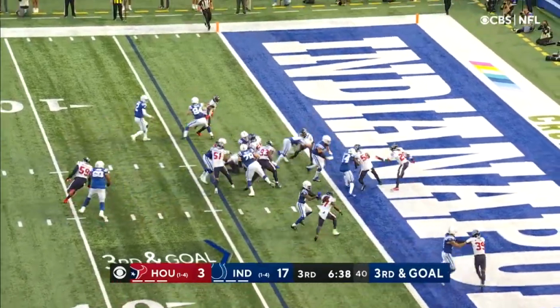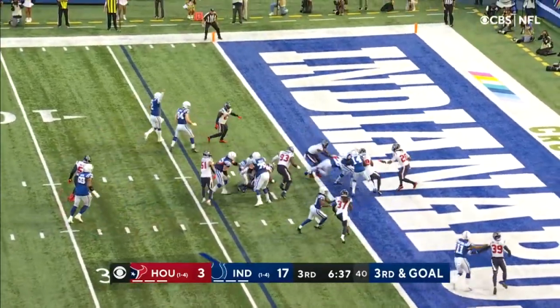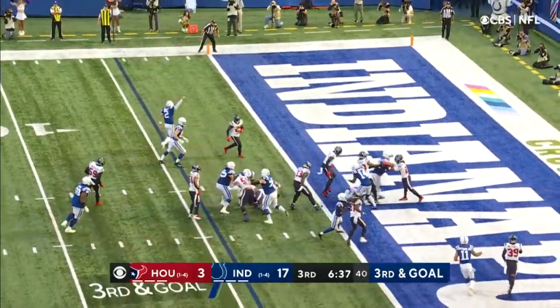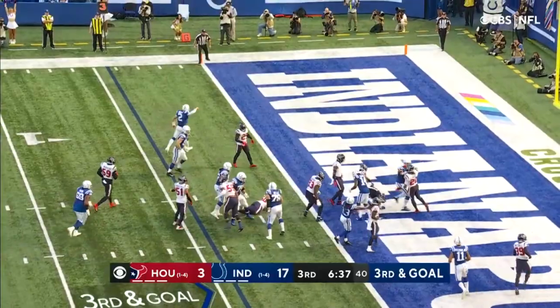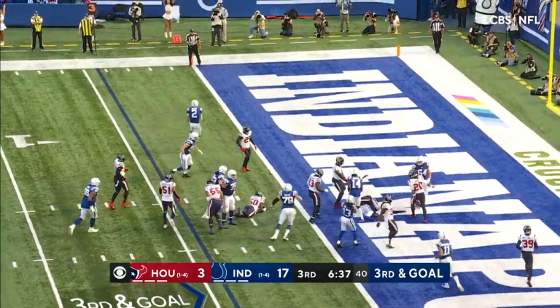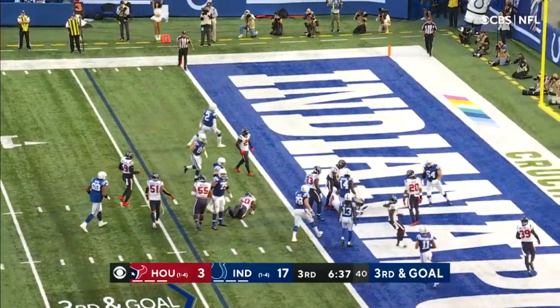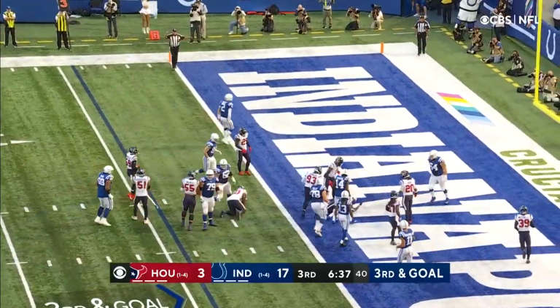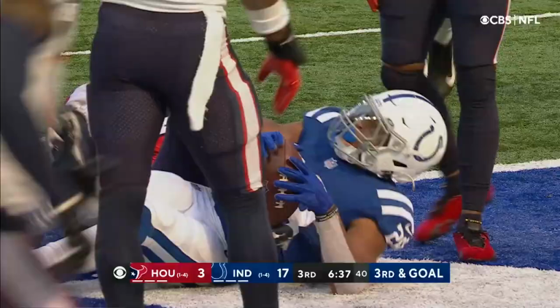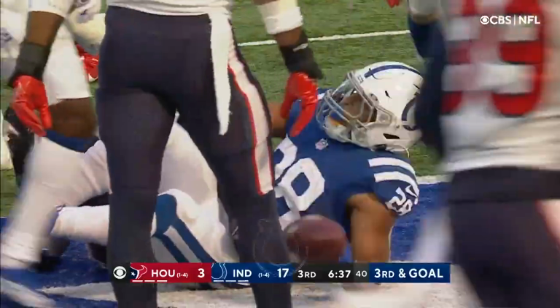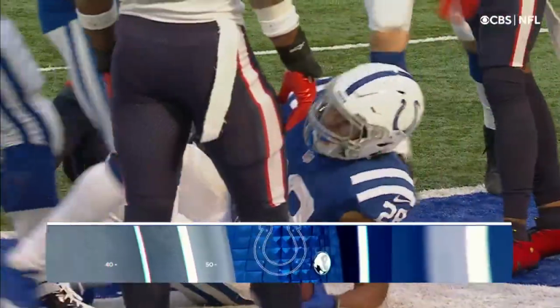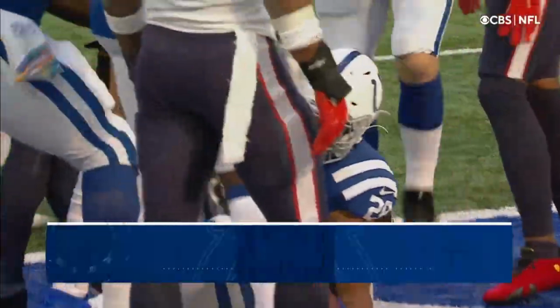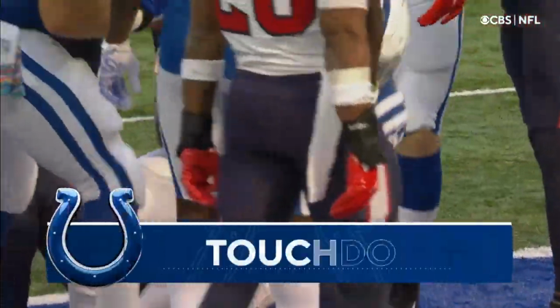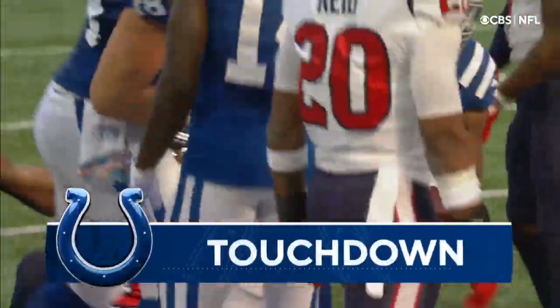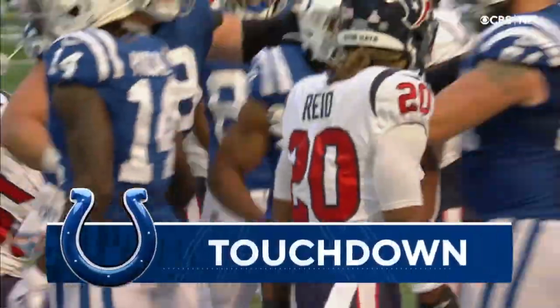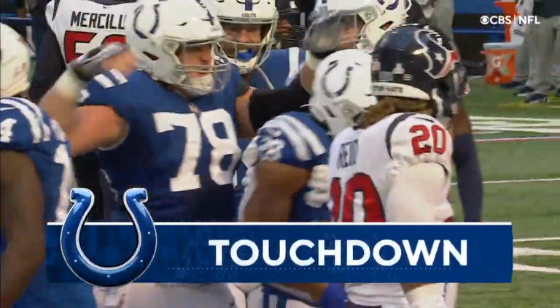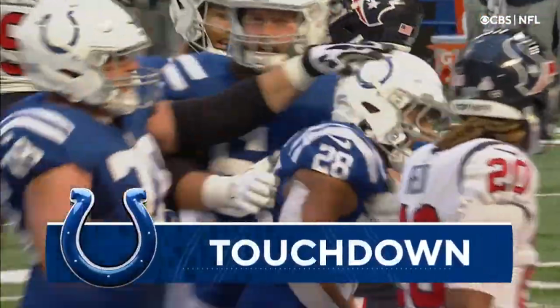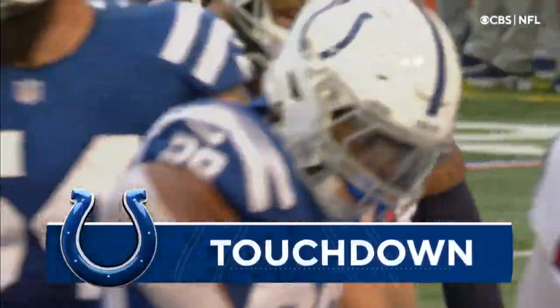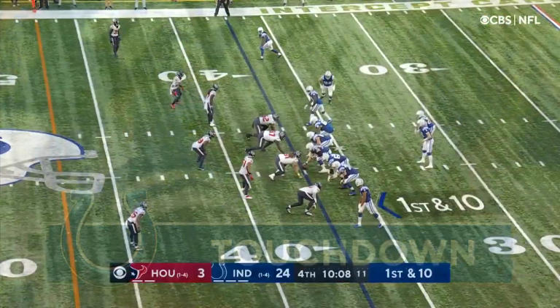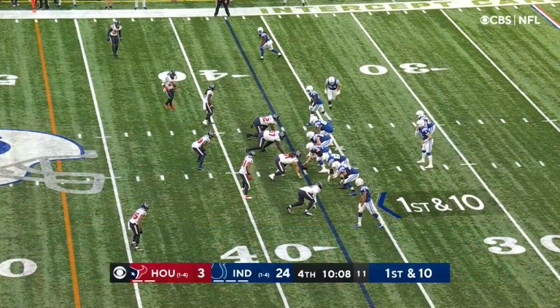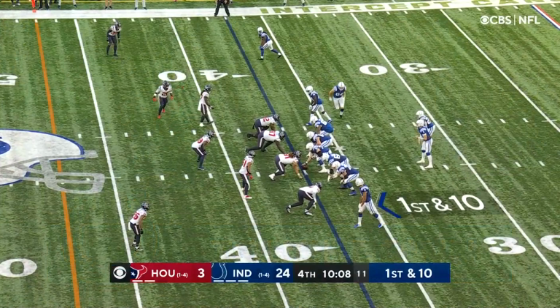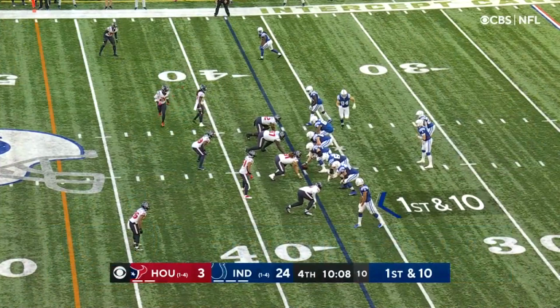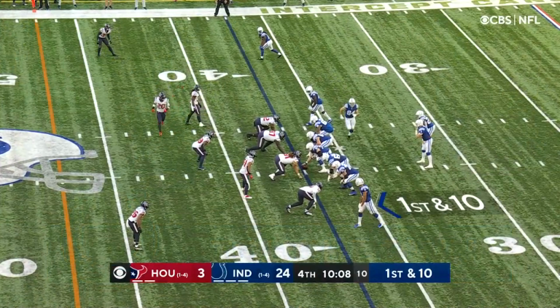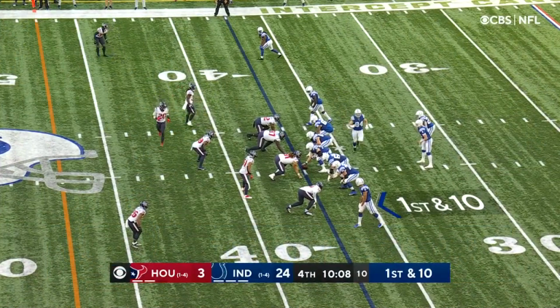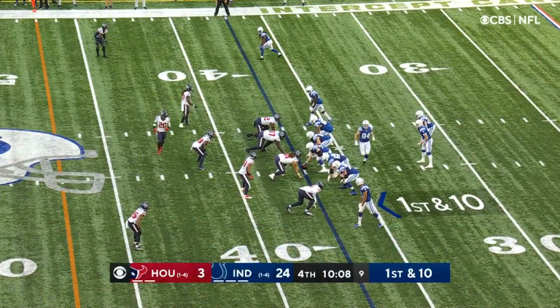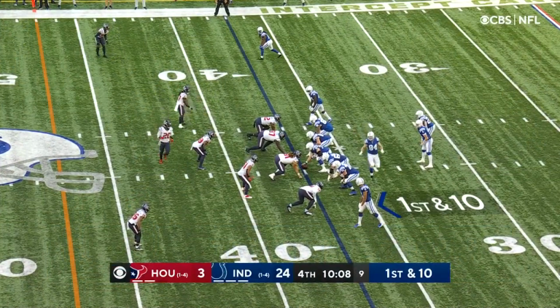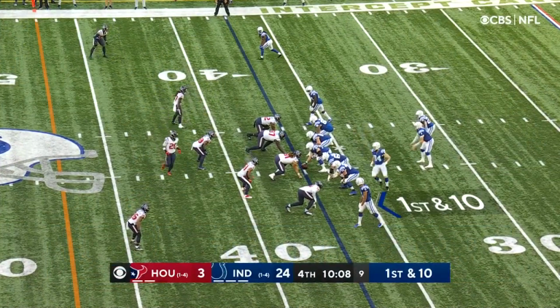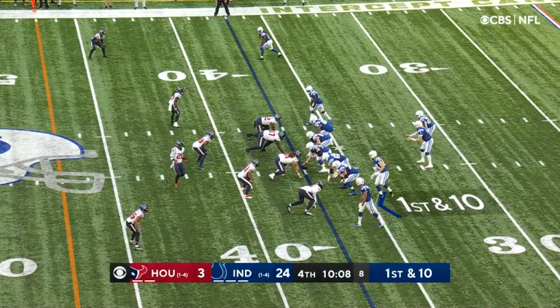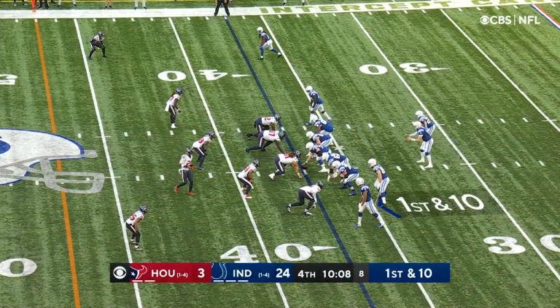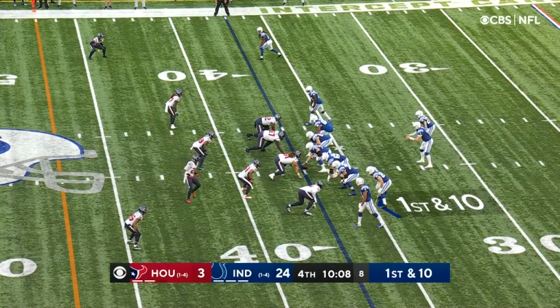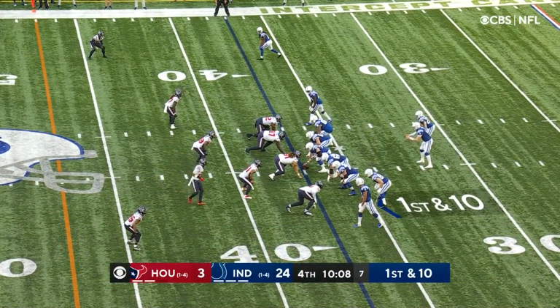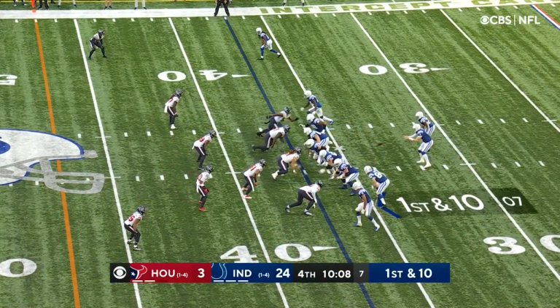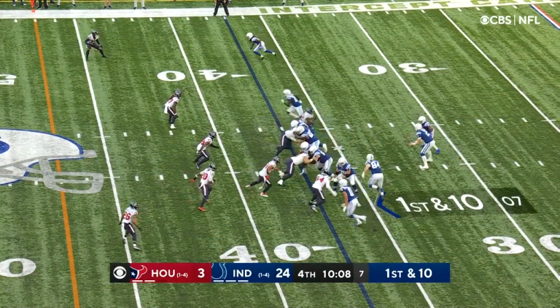On the handoff — Taylor, touchdown. Long setback is Taylor as the Colts begin from their own 37-yard line.